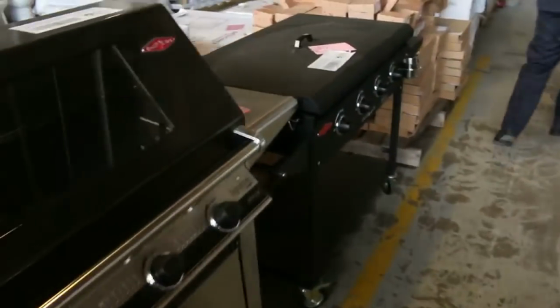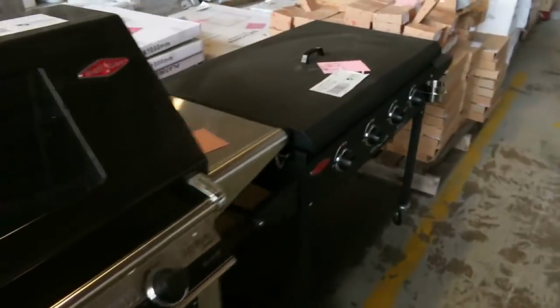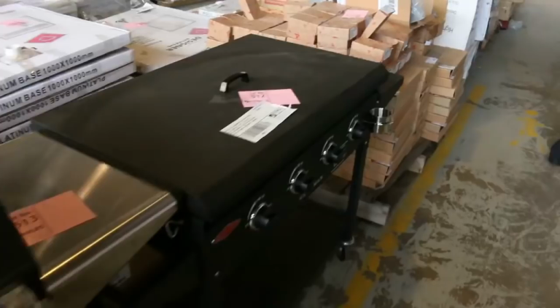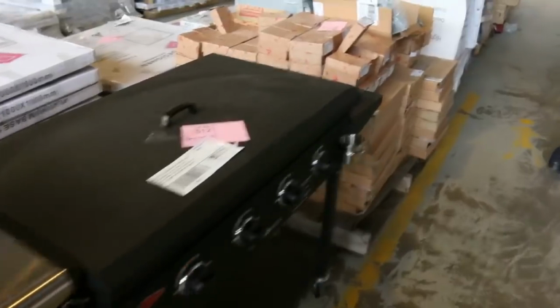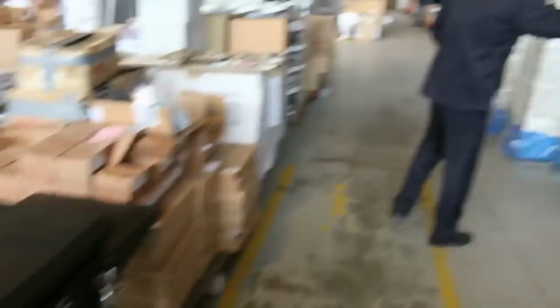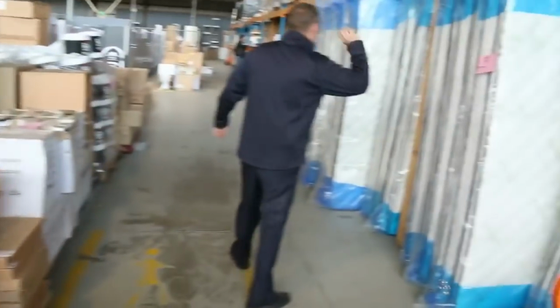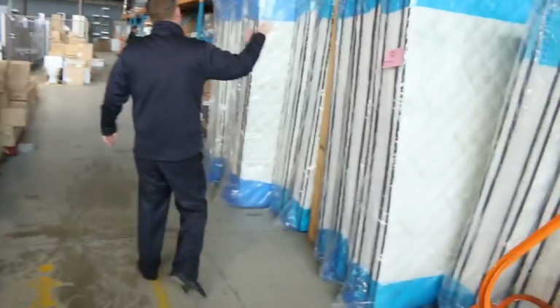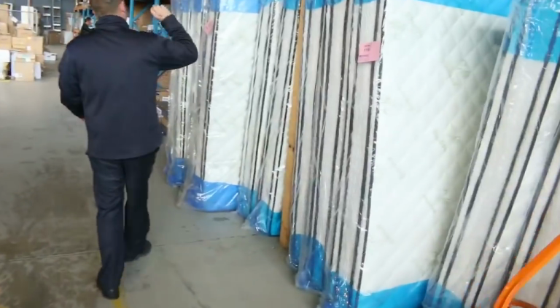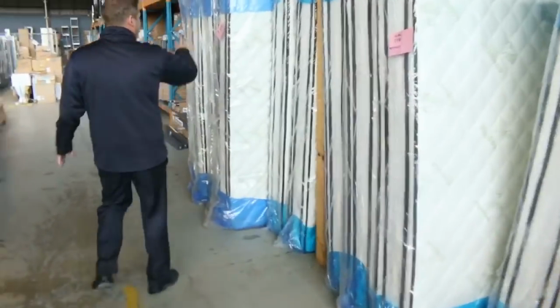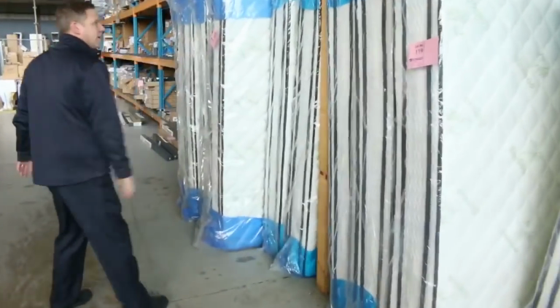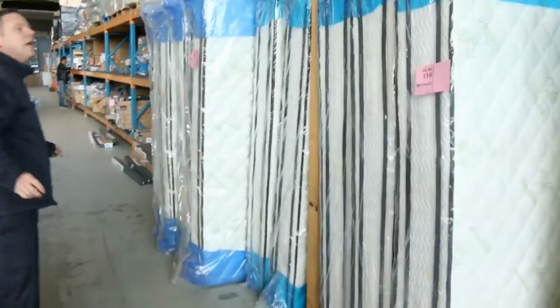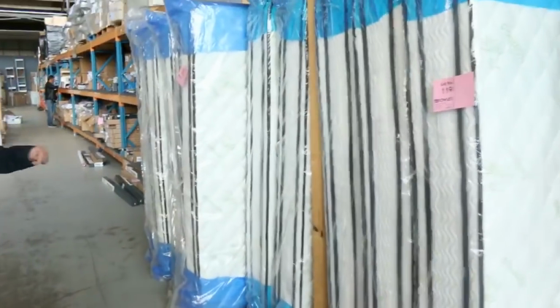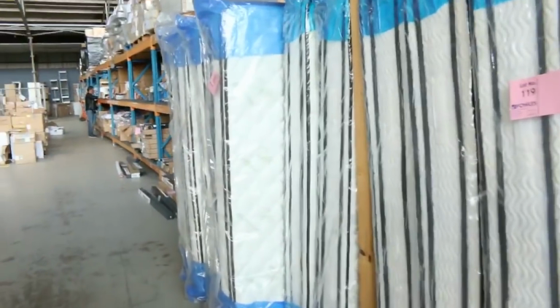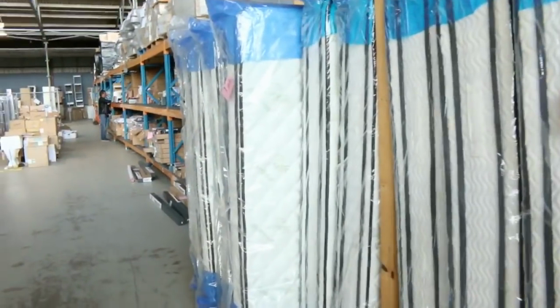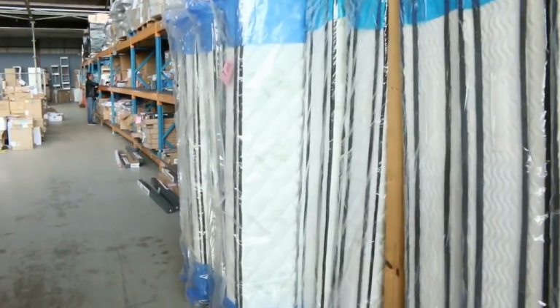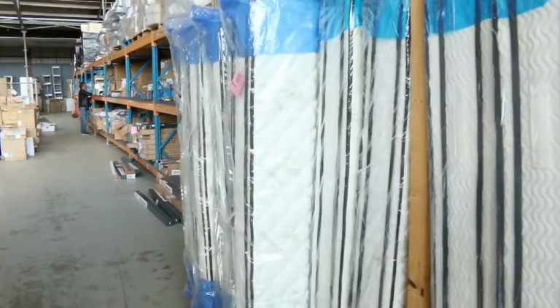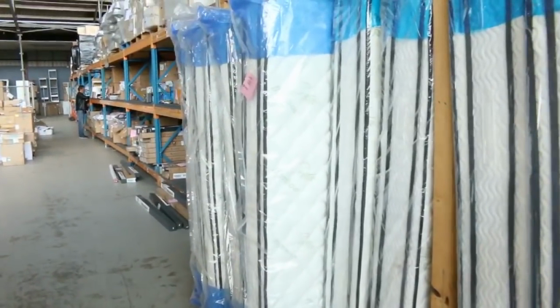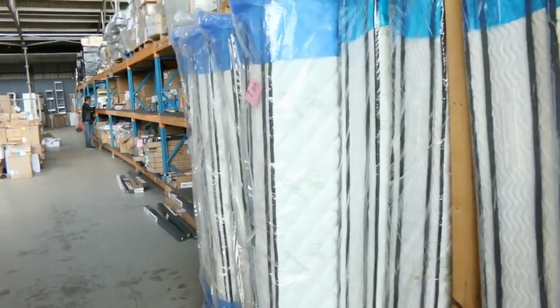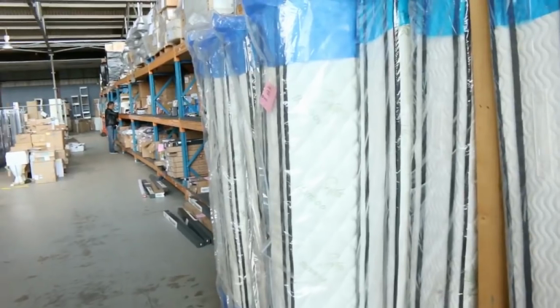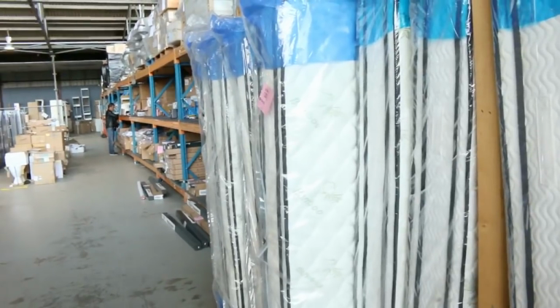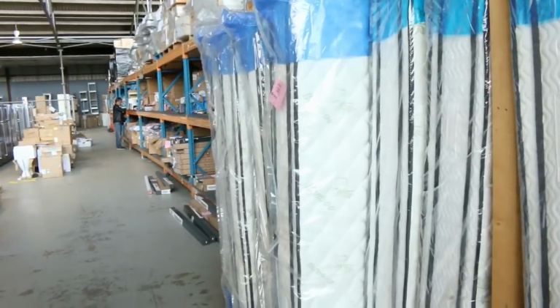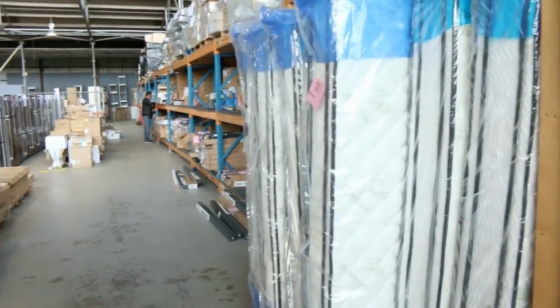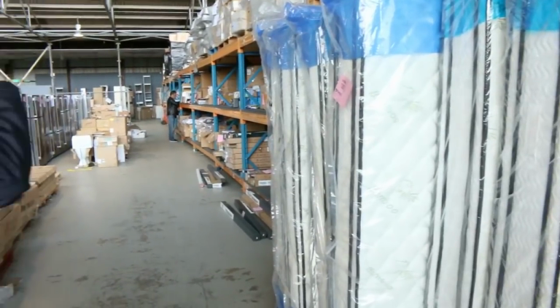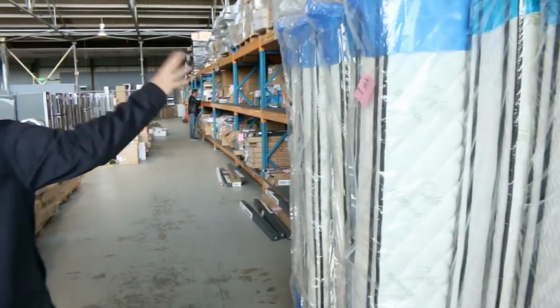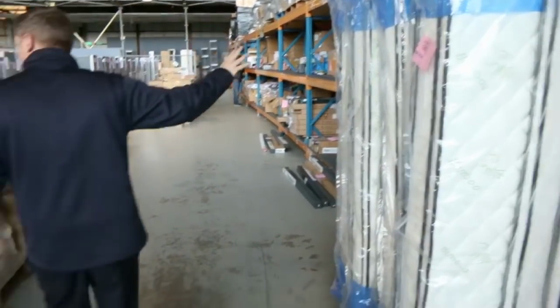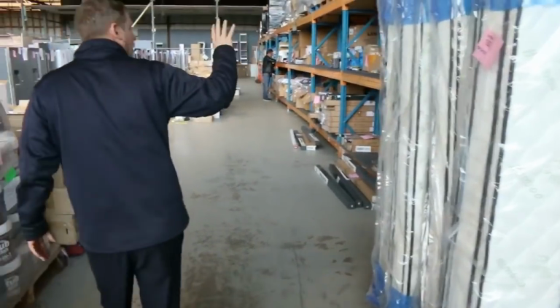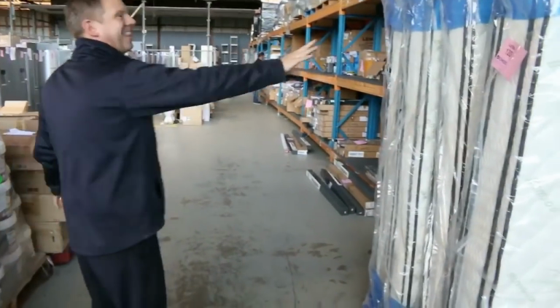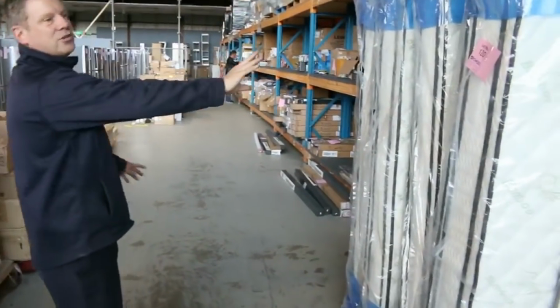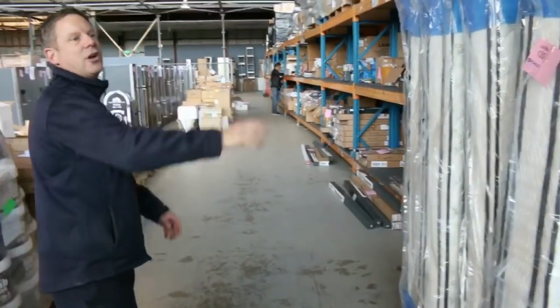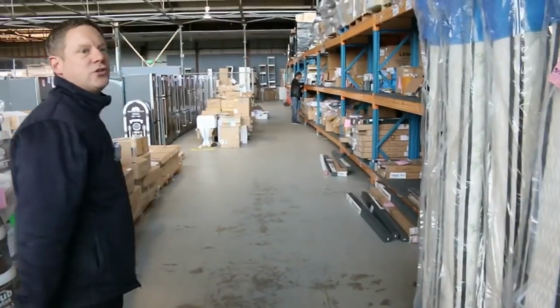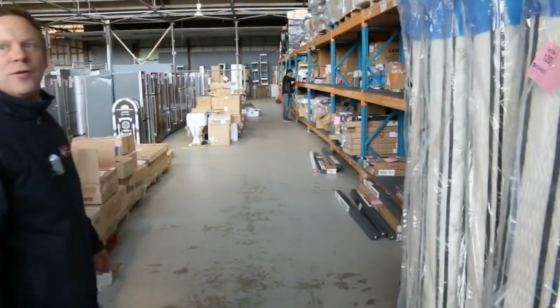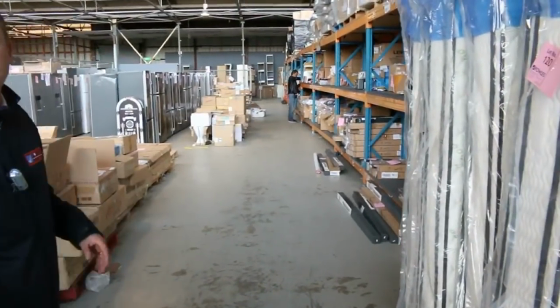Mattresses - heaps of mattresses, single, queen size, king size. Double pocket spring, individual pocket spring, double pillow top - absolutely beautiful. You'd be thousands of dollars in the shops for those.